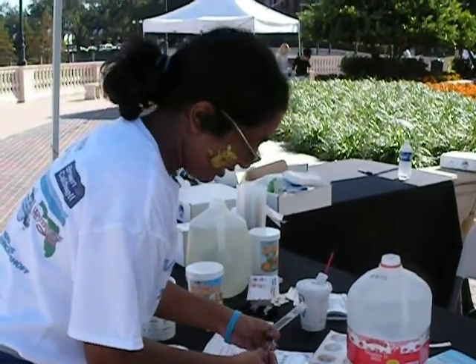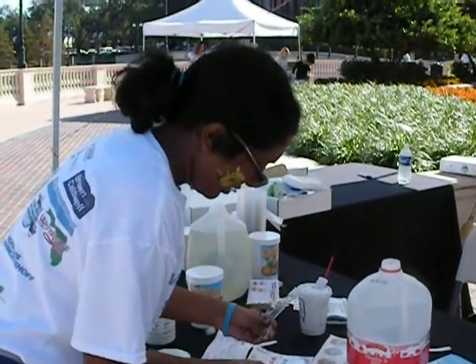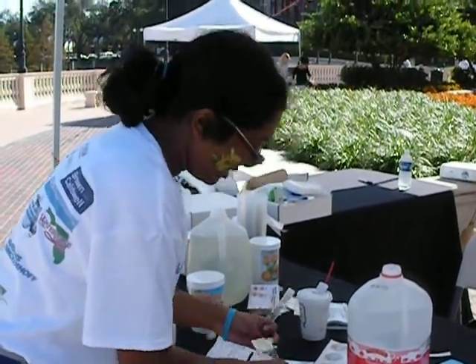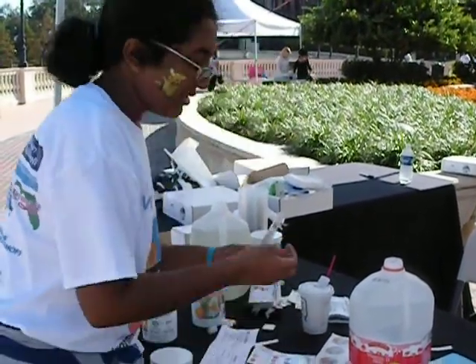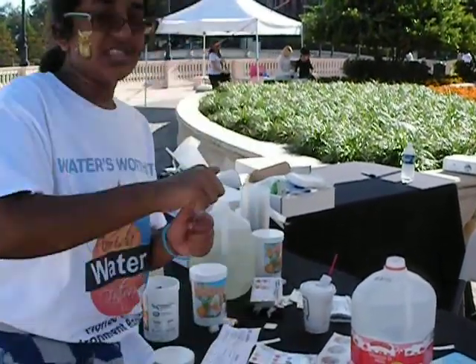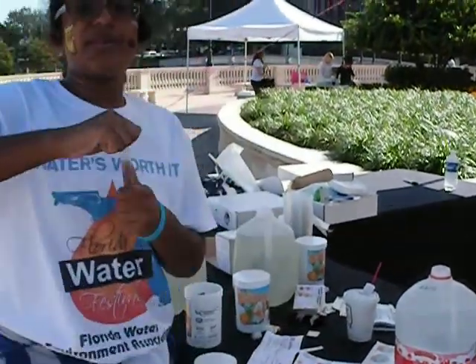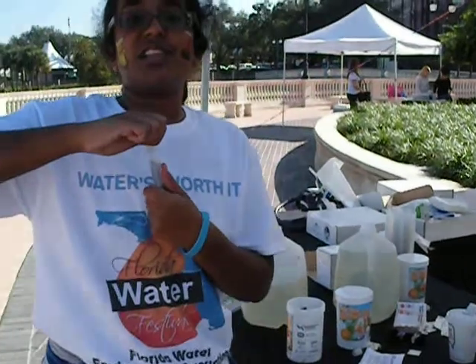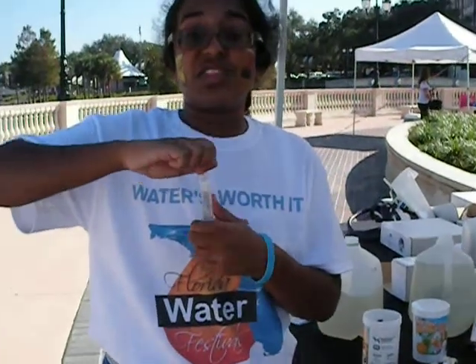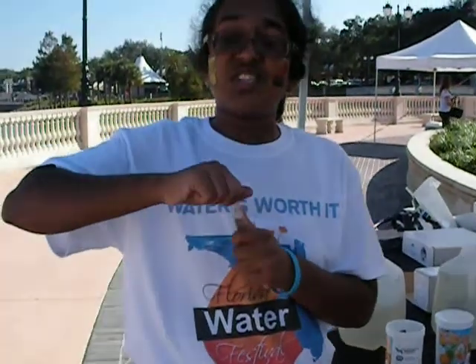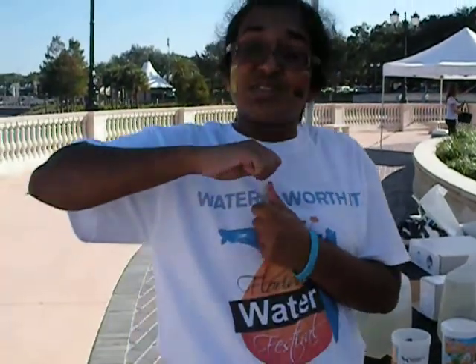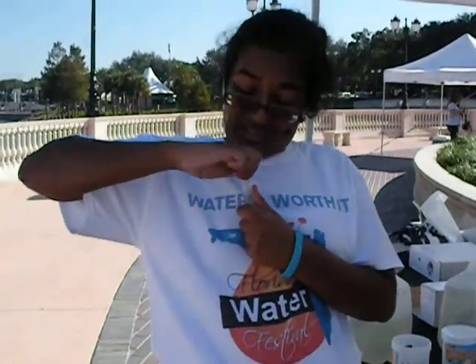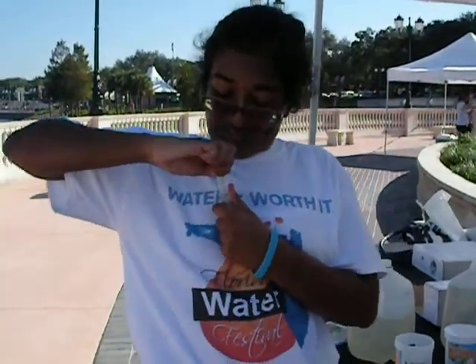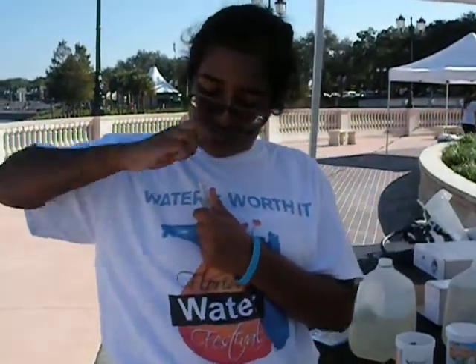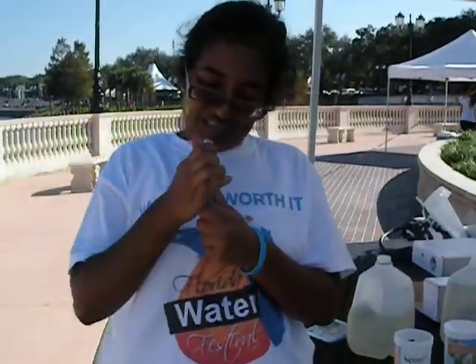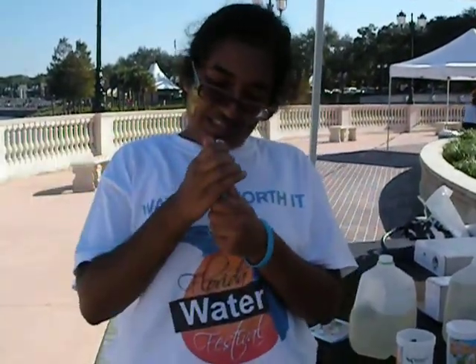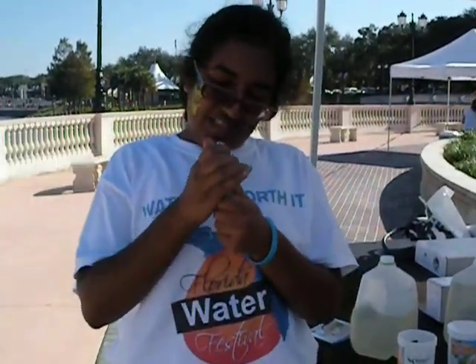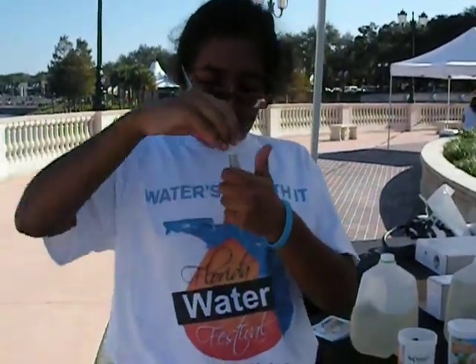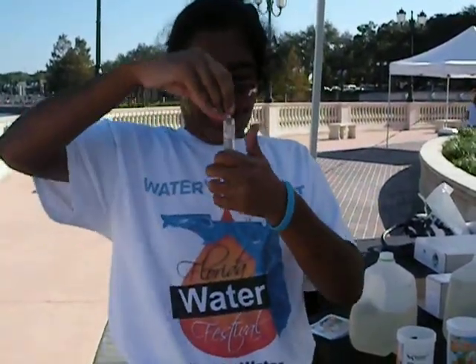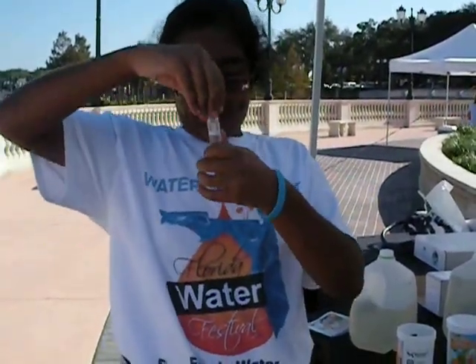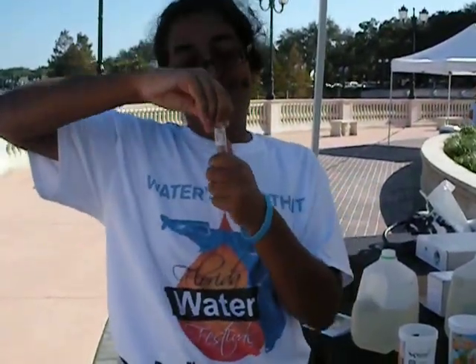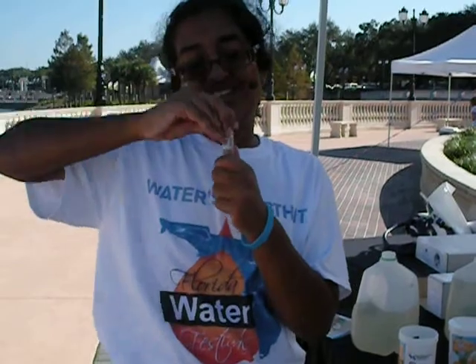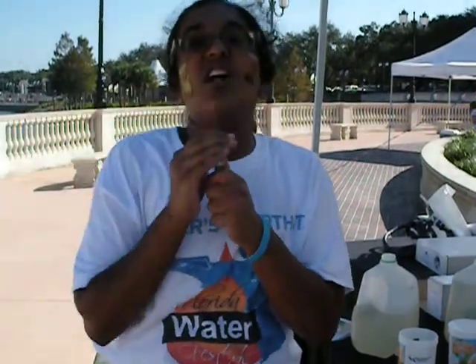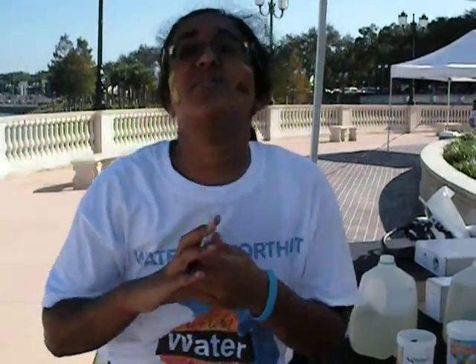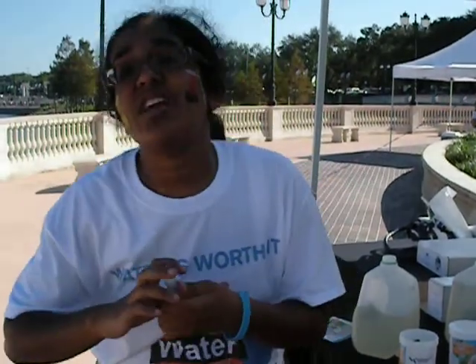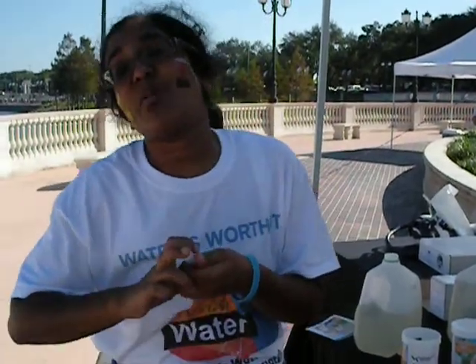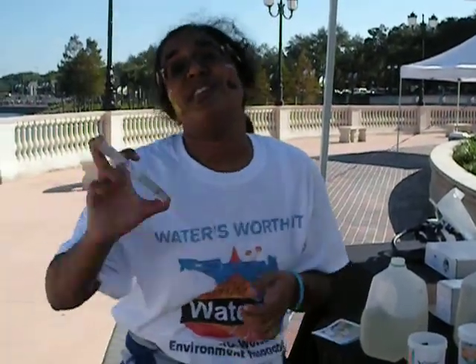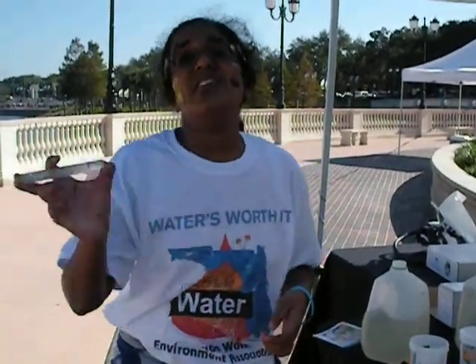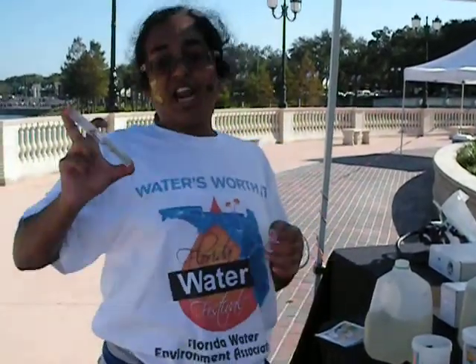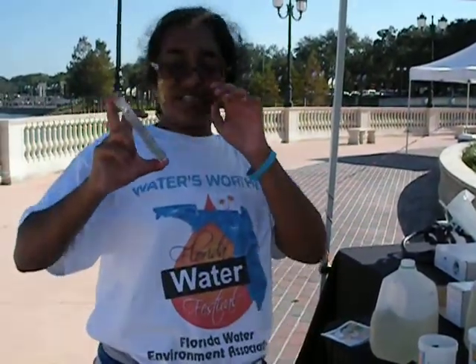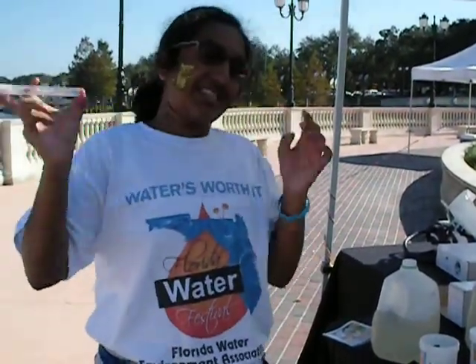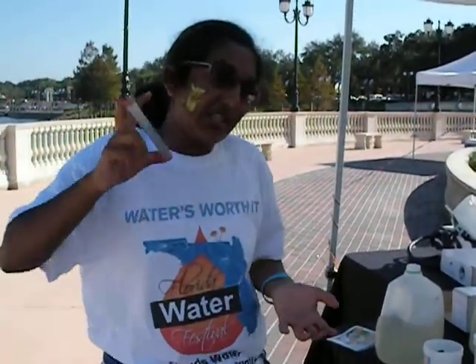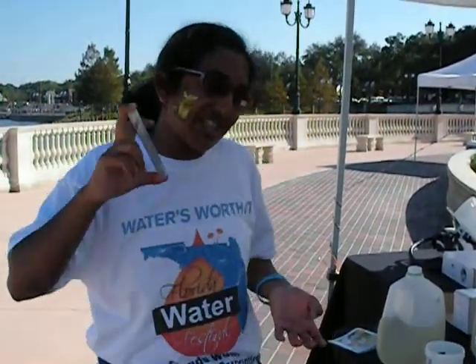This isn't the proper scientific method, so don't do this like this. Always make sure you have proper calibration — this is just a demonstration.